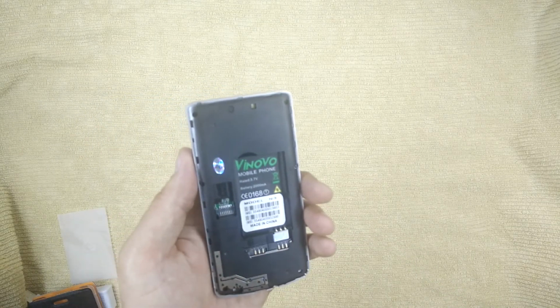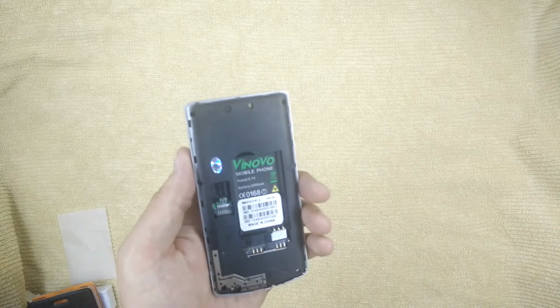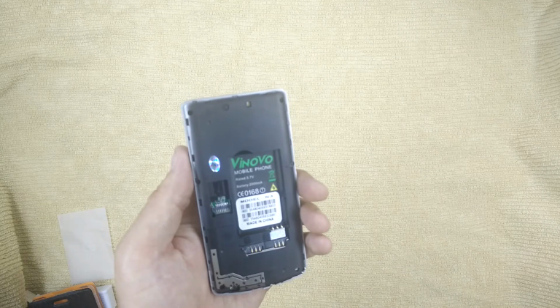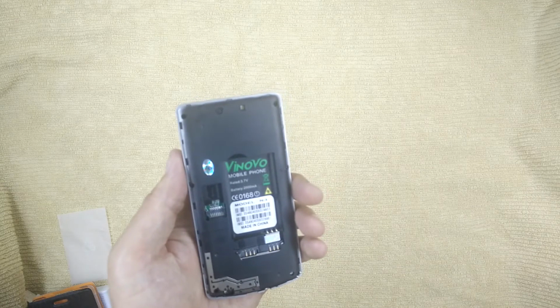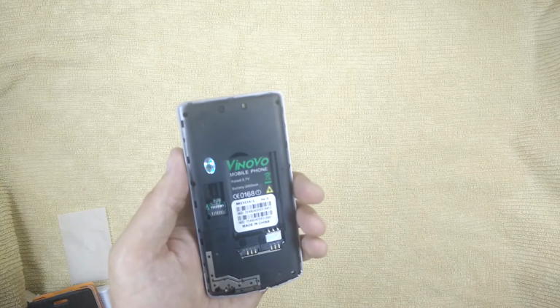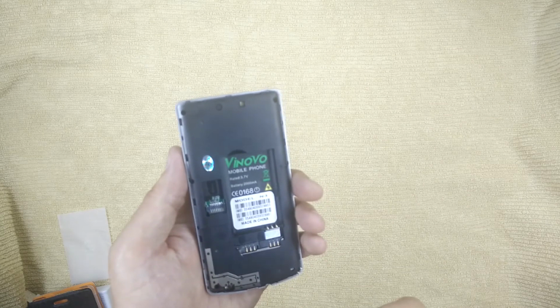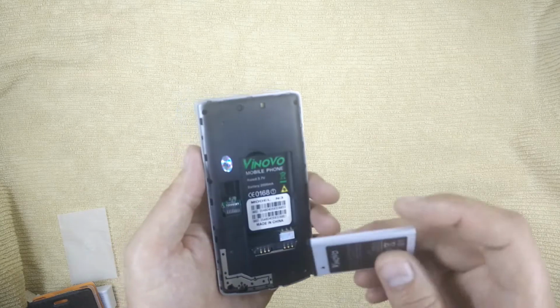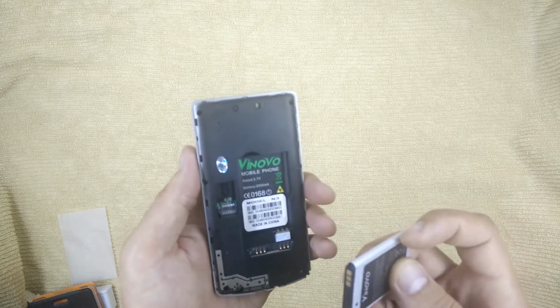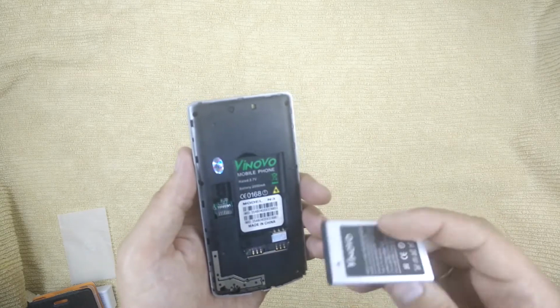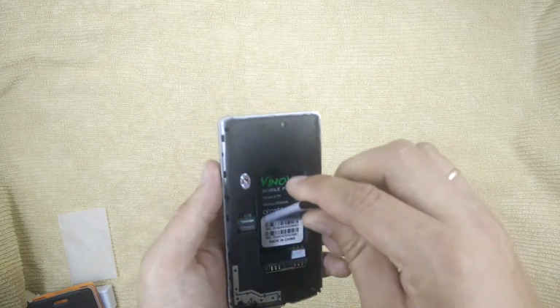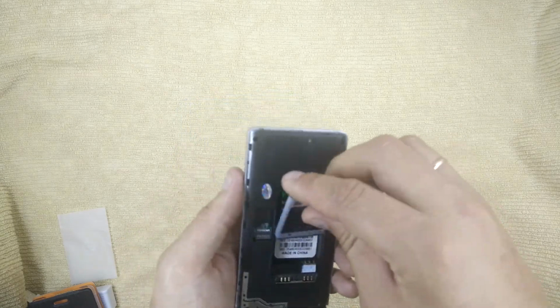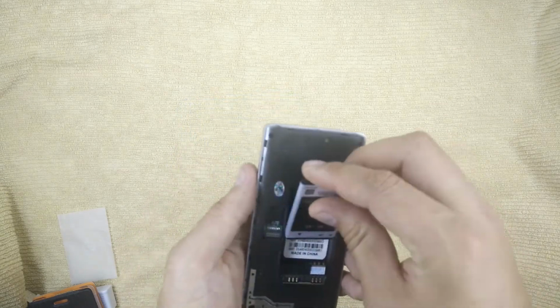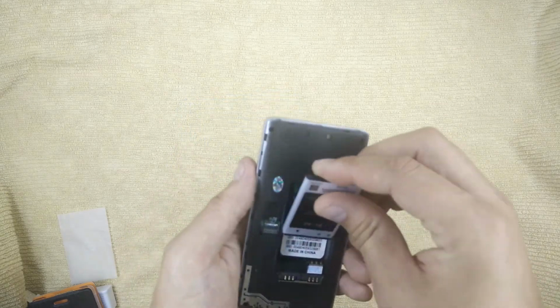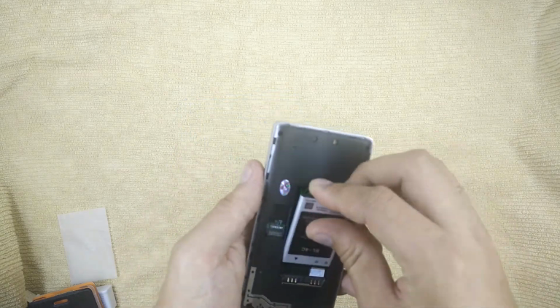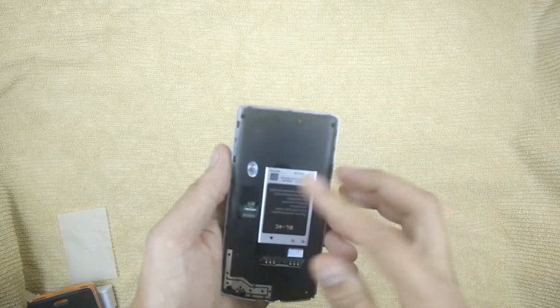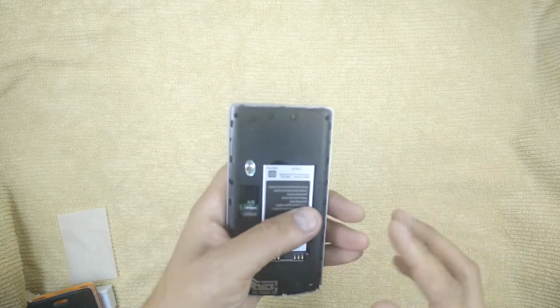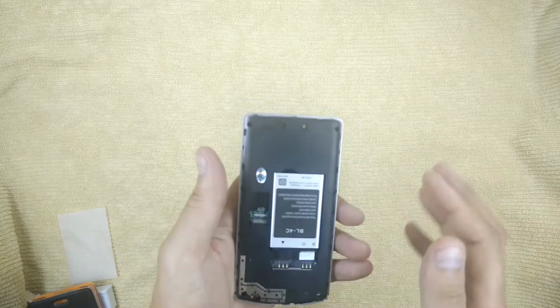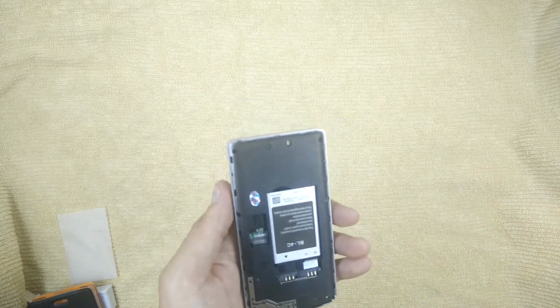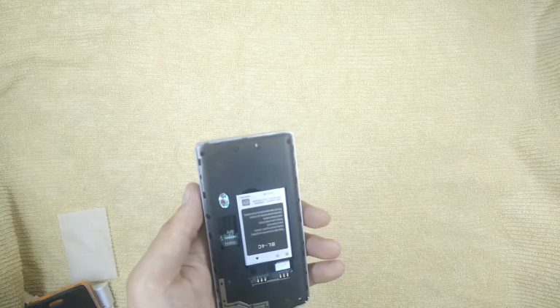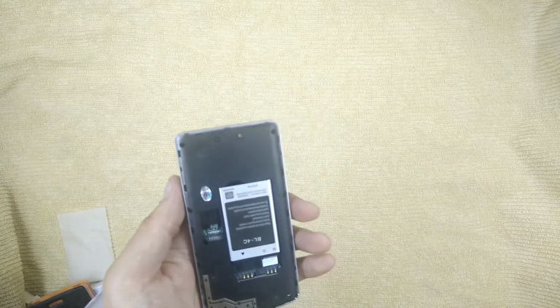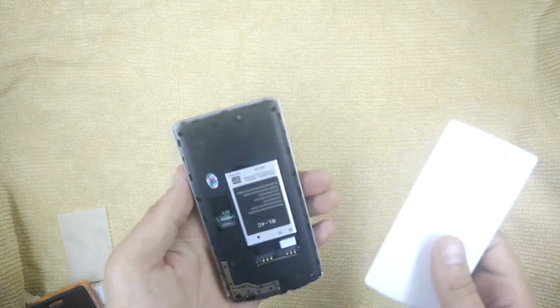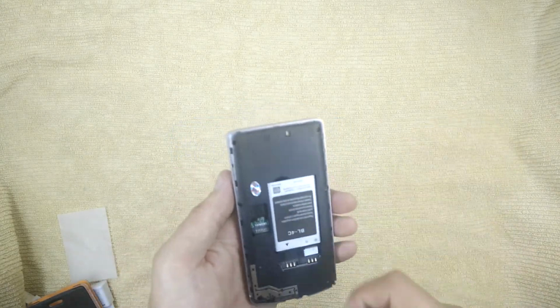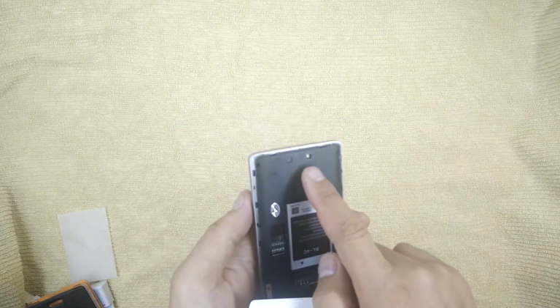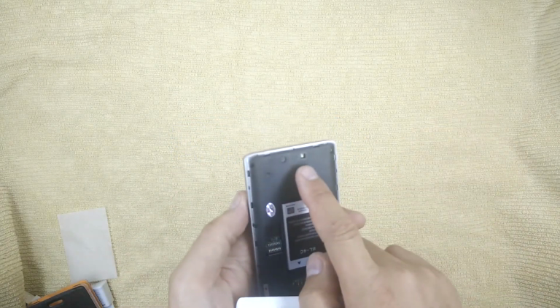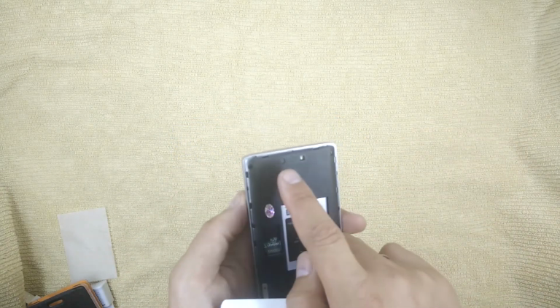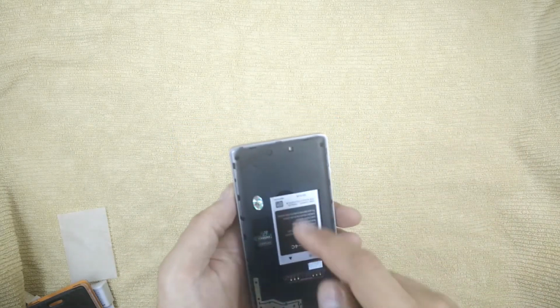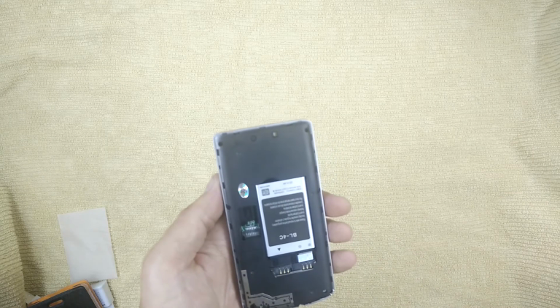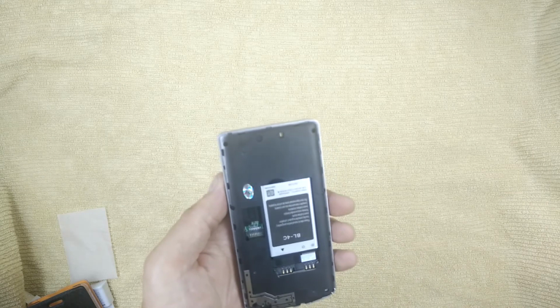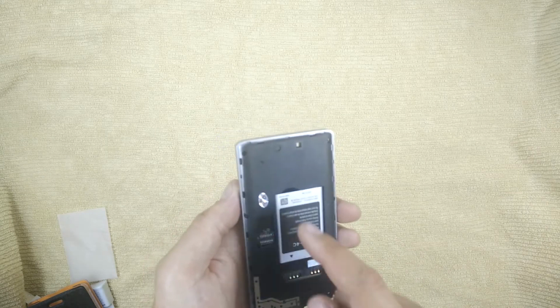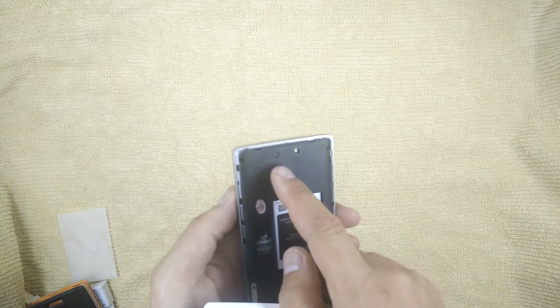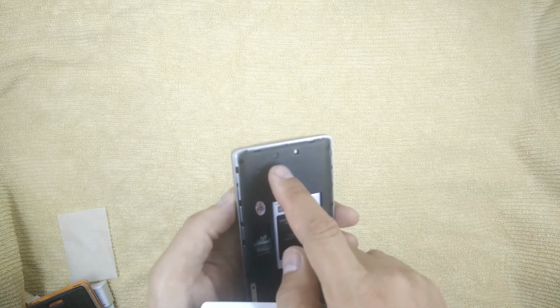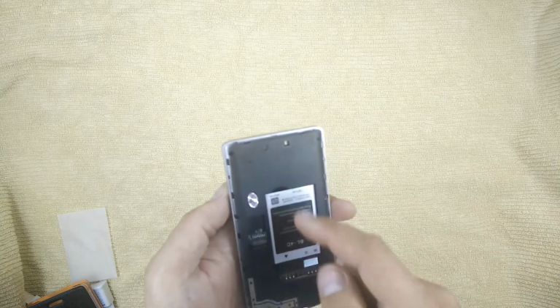And there's a slot for a micro SD card. I'm not sure why I'd need to listen to music on this. We push in the battery. As we can see, the fit is also a bit stuffy. The camera doesn't really have much — the camera is actually very simple.